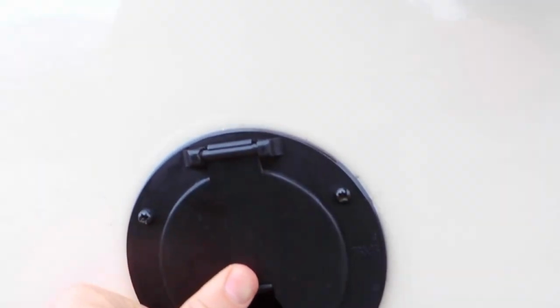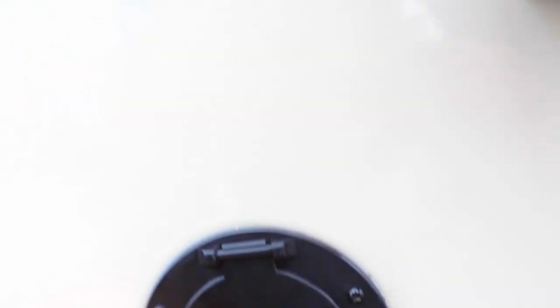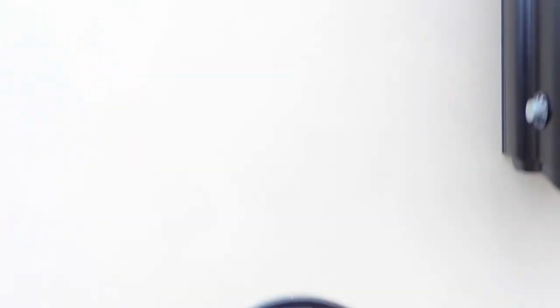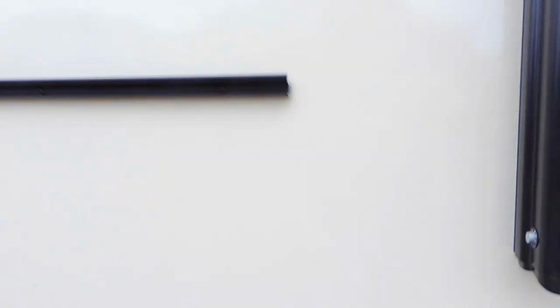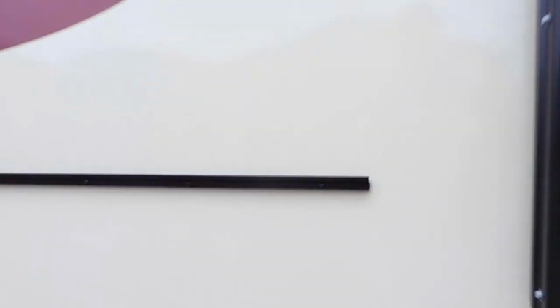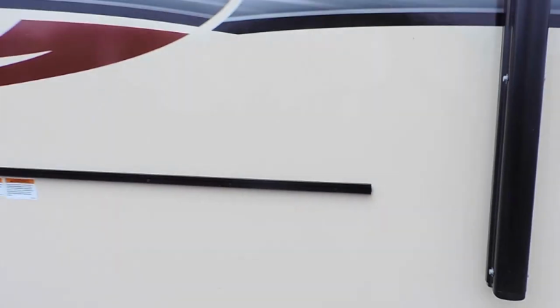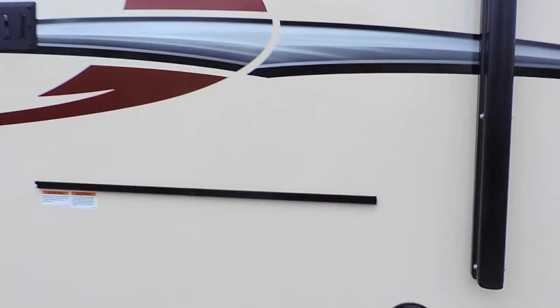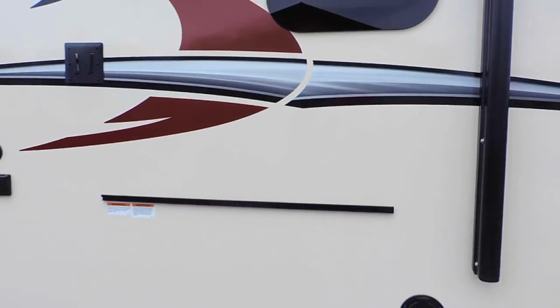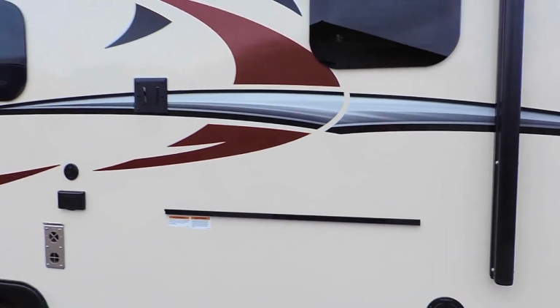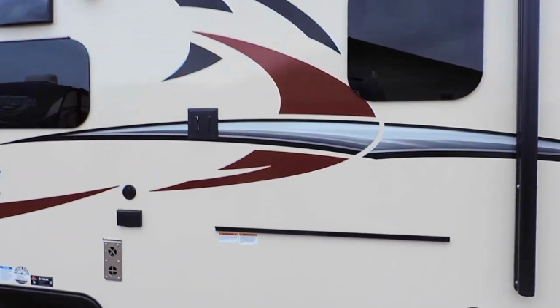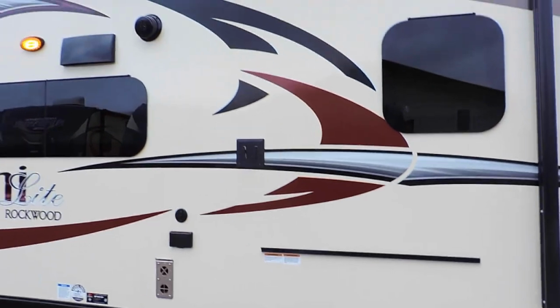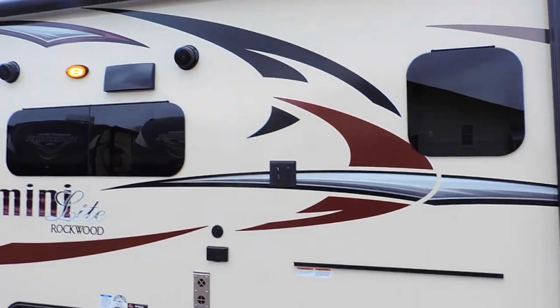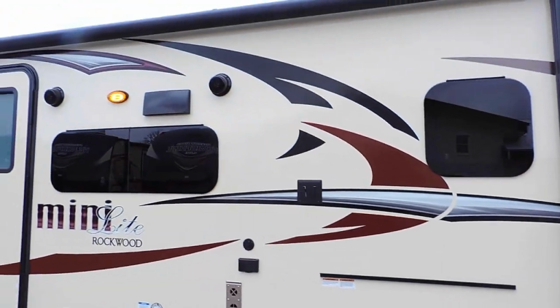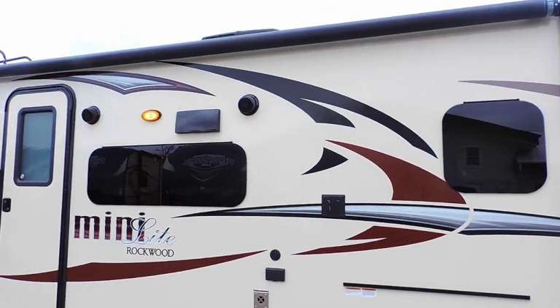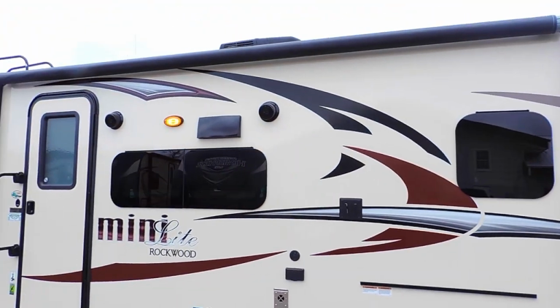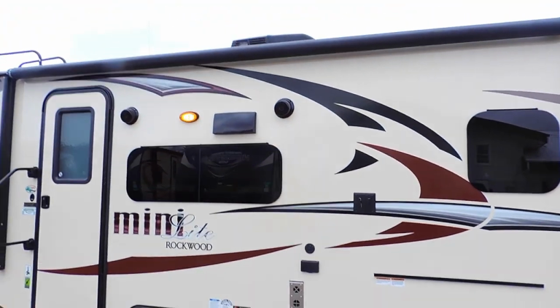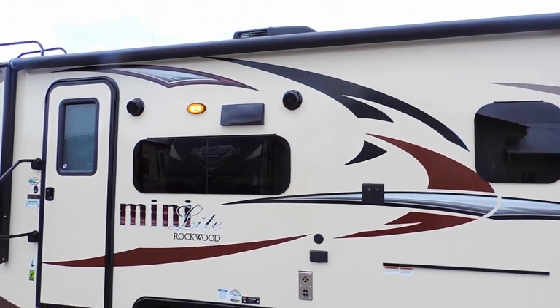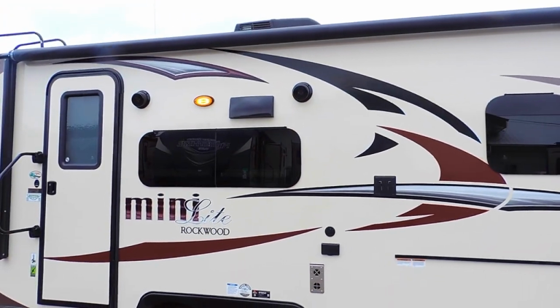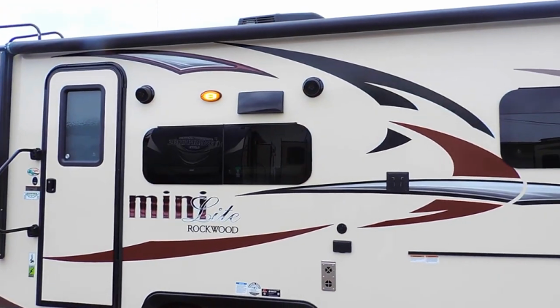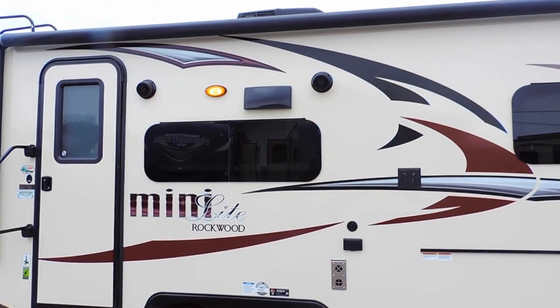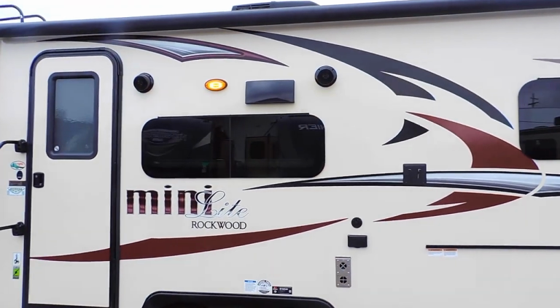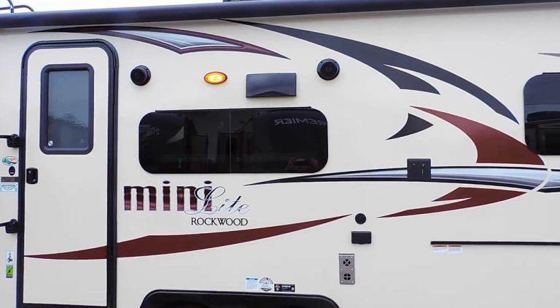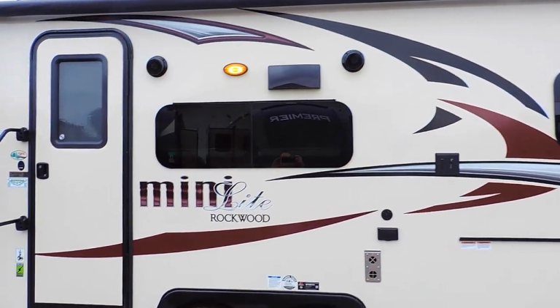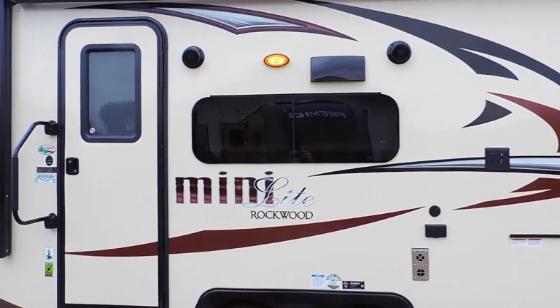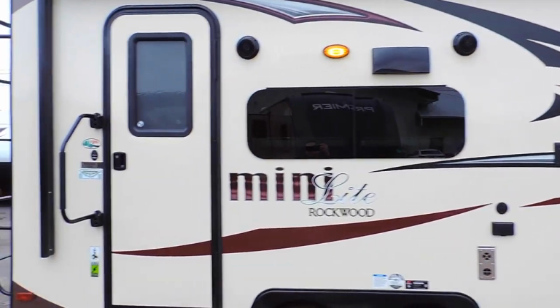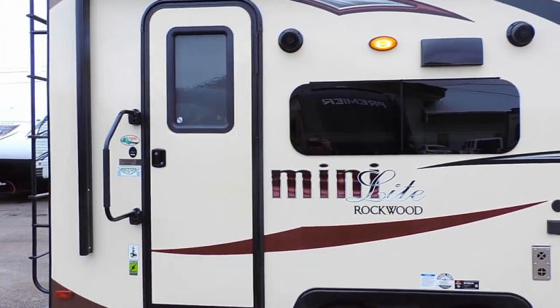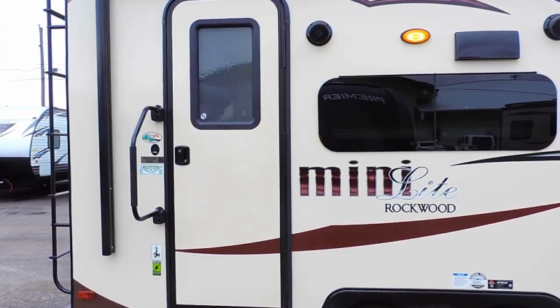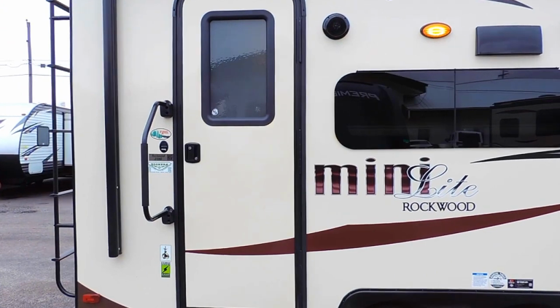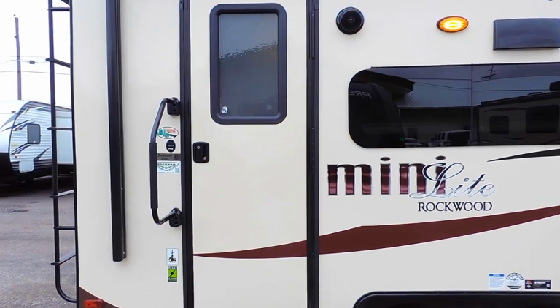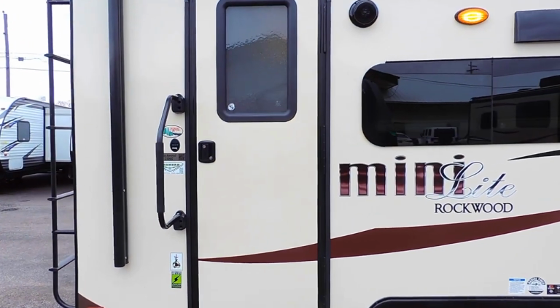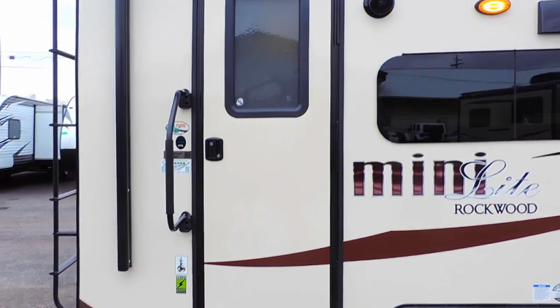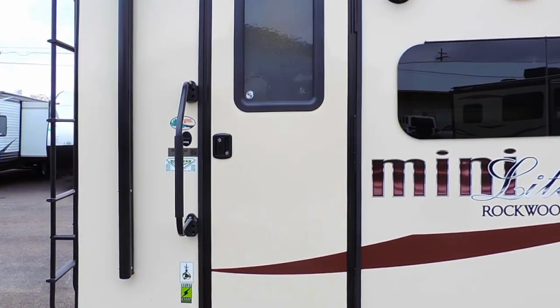This thing comes solar-ready. It's got Maxair roof vent covers and beautiful frameless windows all the way around. There's a nice big grab handle next to the entrance.